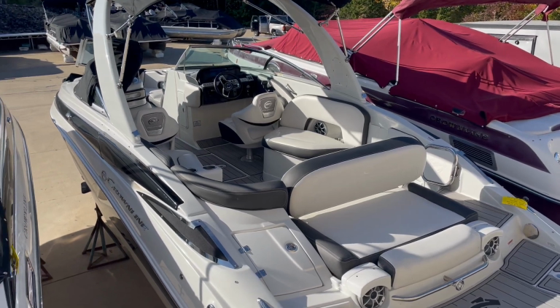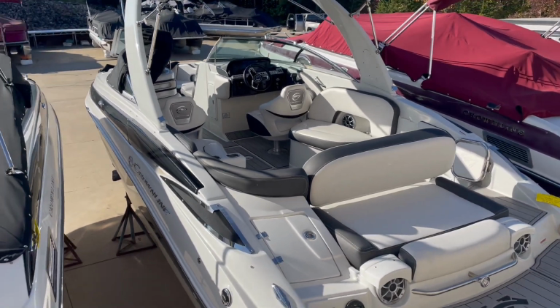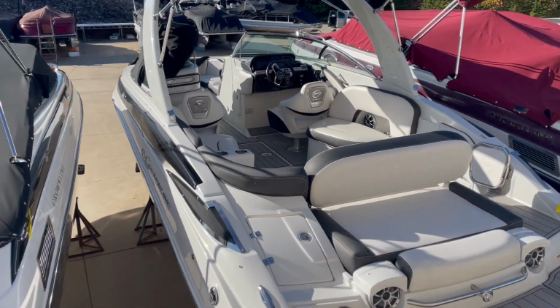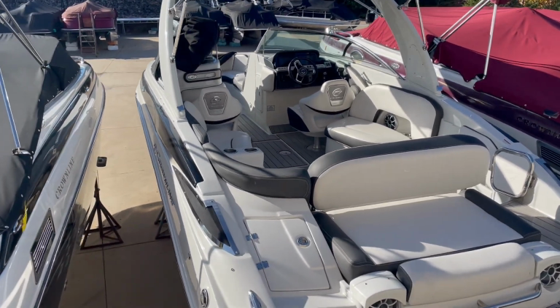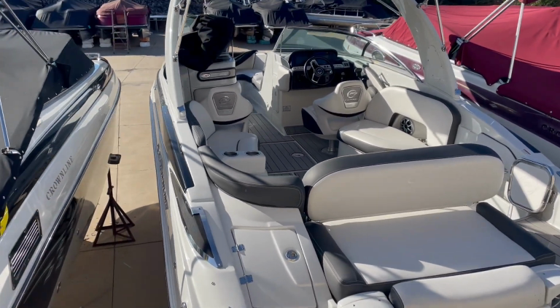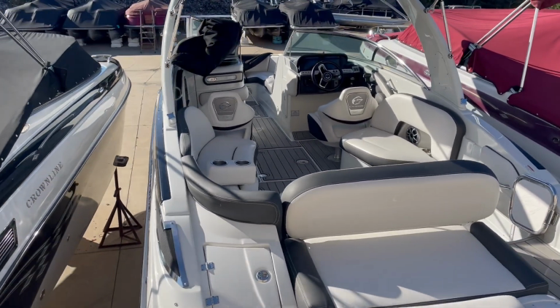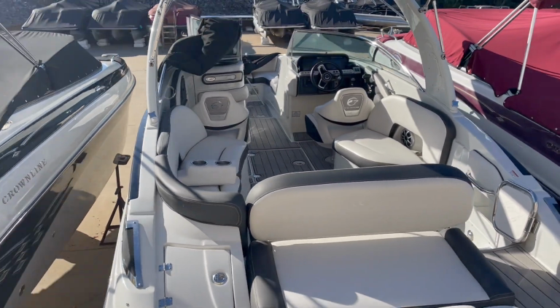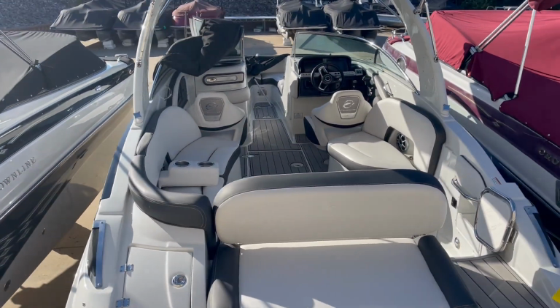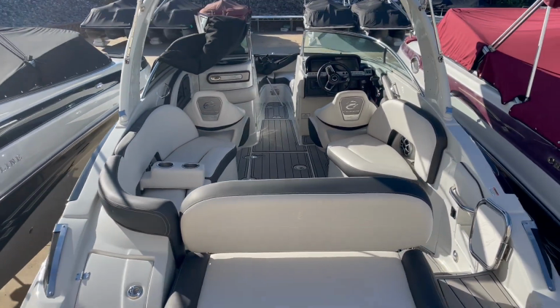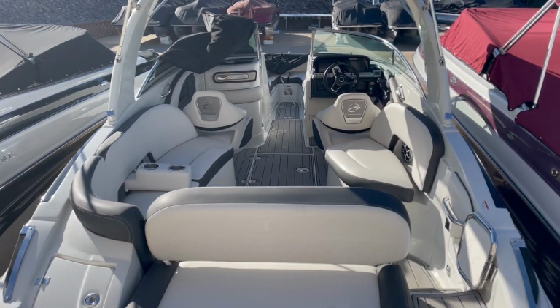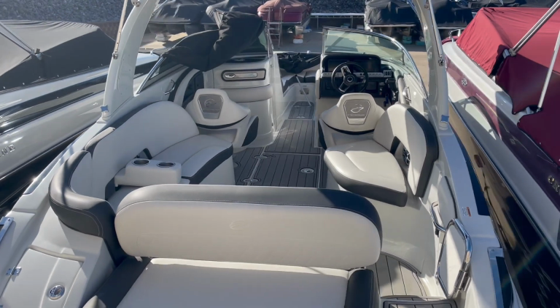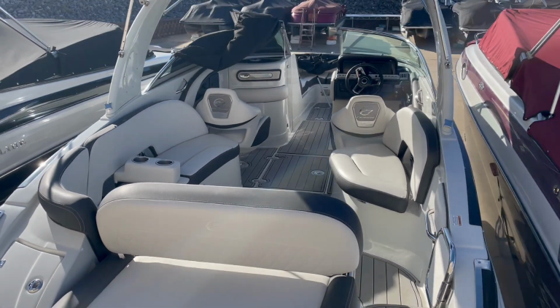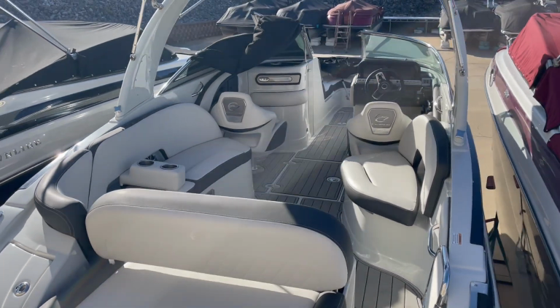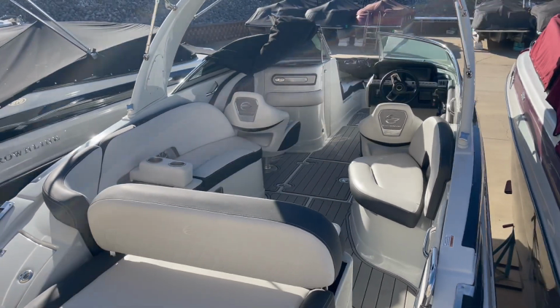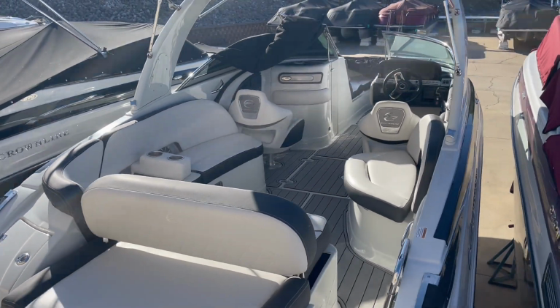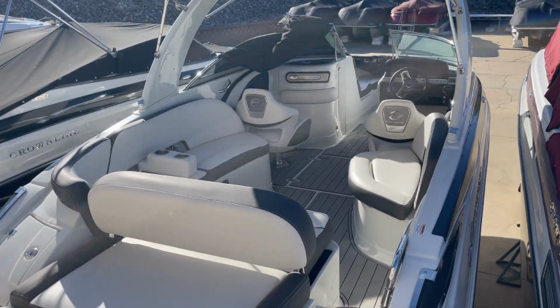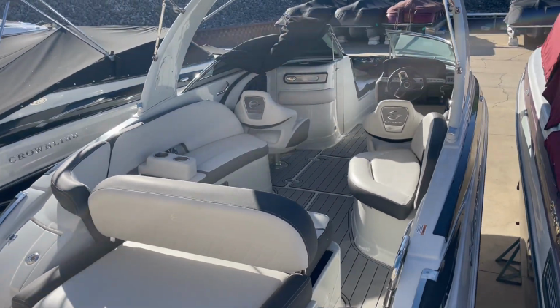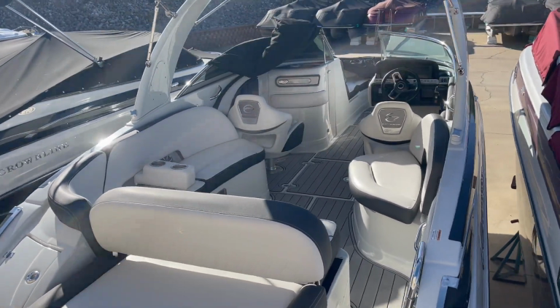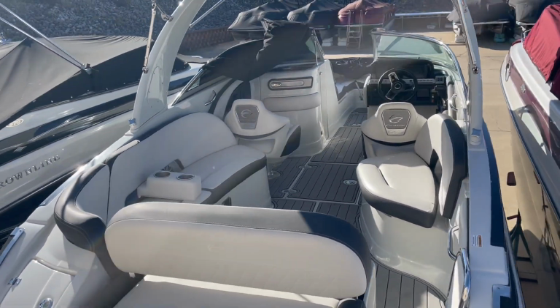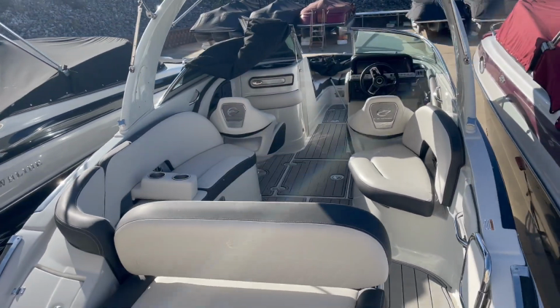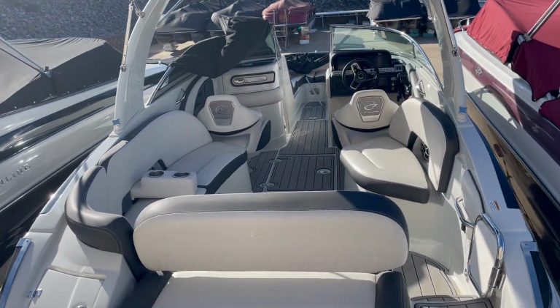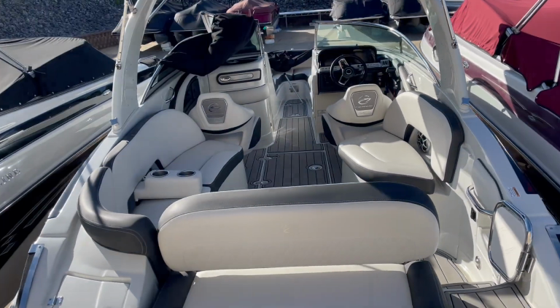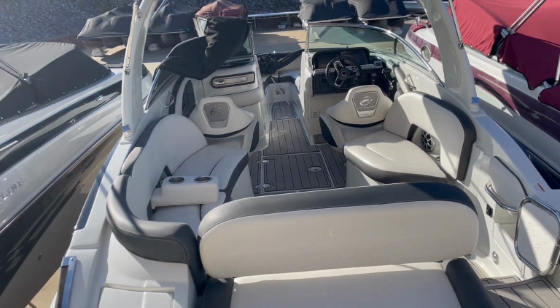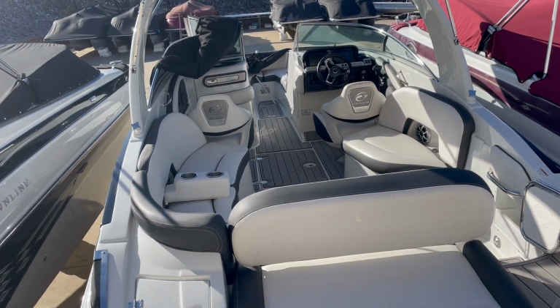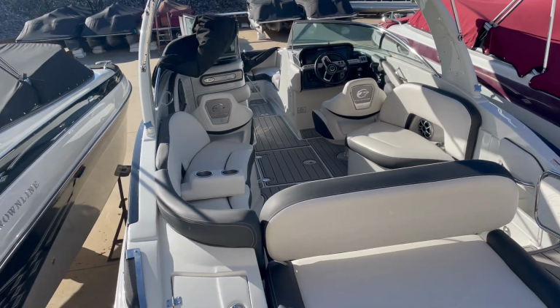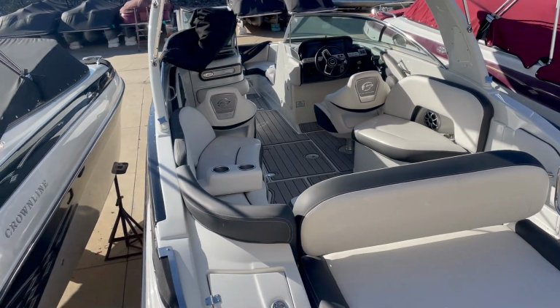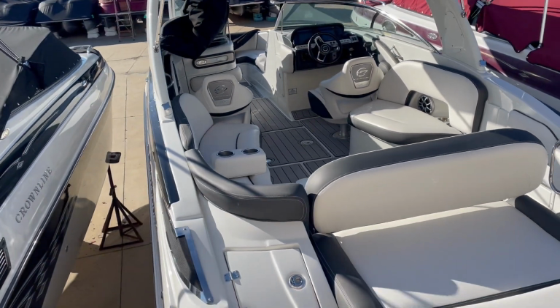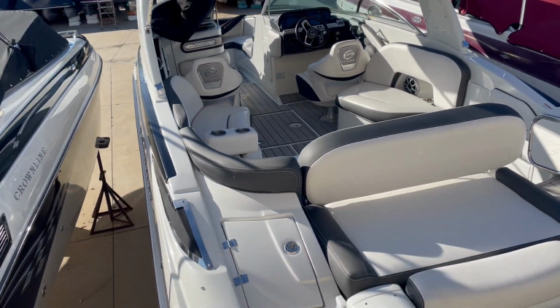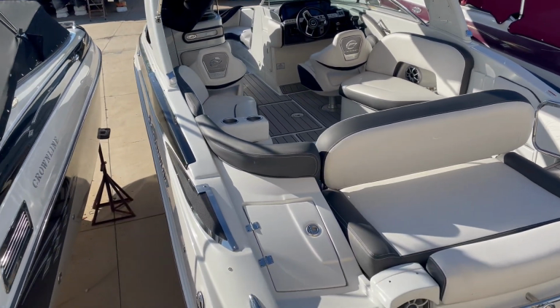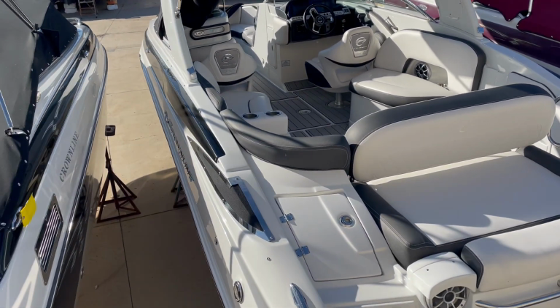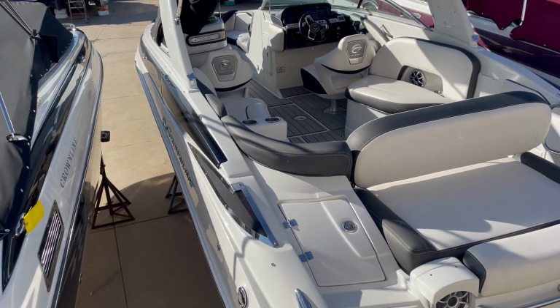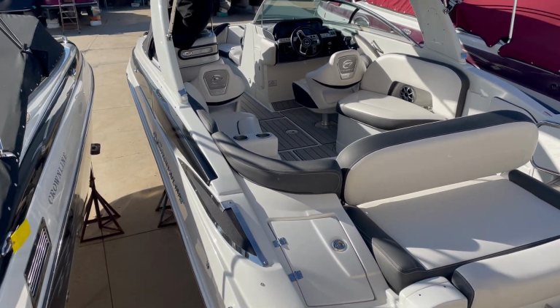Hey everyone, Charlie Corey from Kelly's Port Marina. Just want to show you this brand new listing that we got — it is a 2022 slightly used Crown Line 280 SS. Very clean boat inside and out.